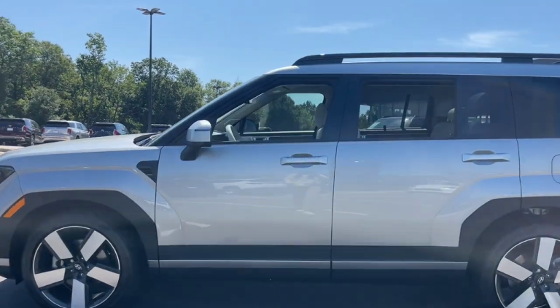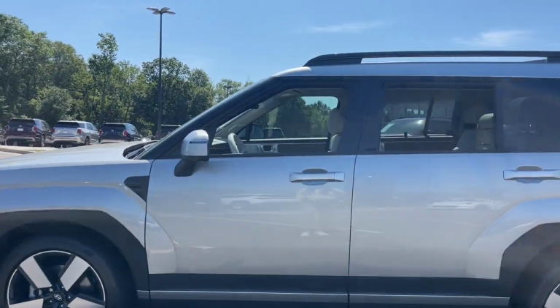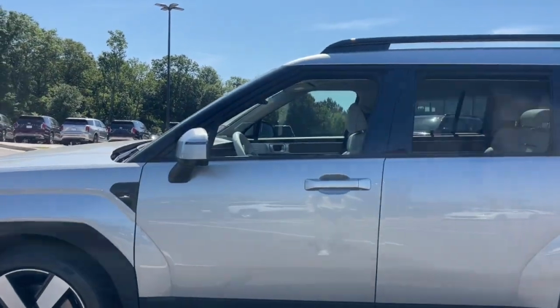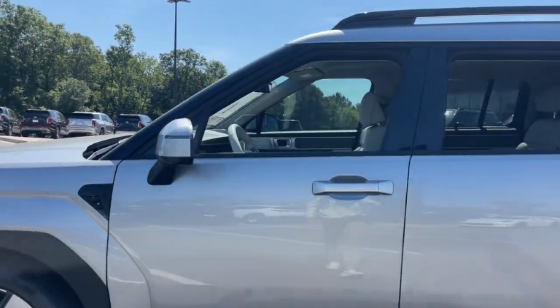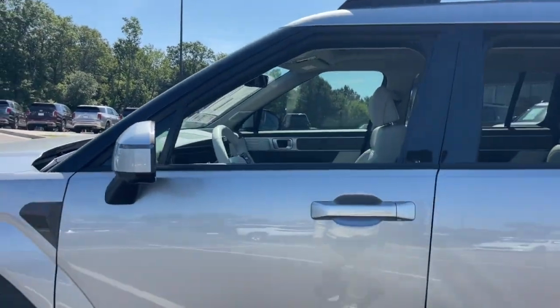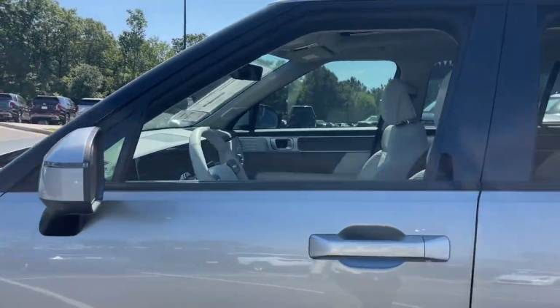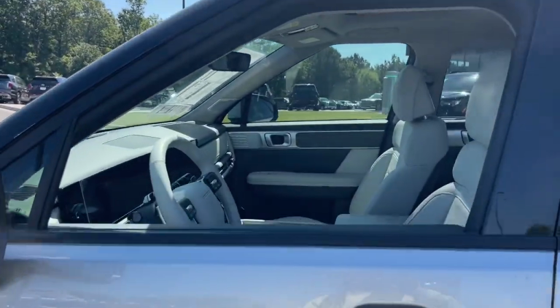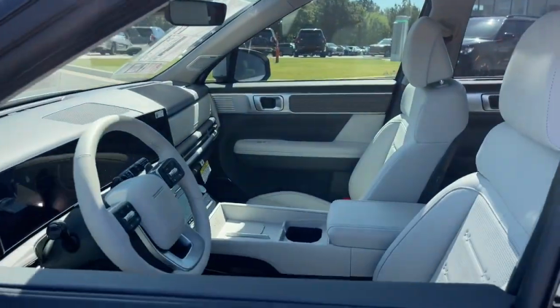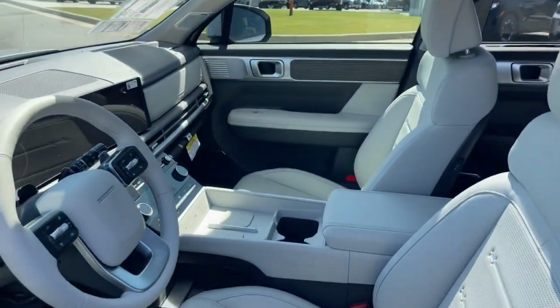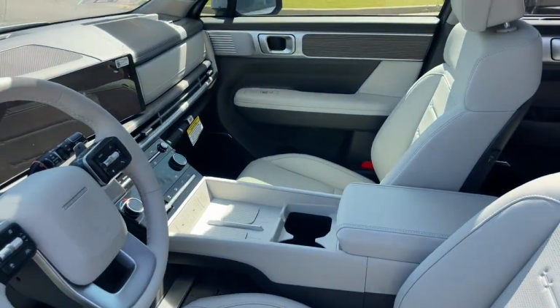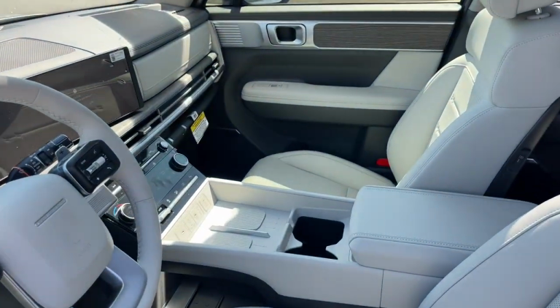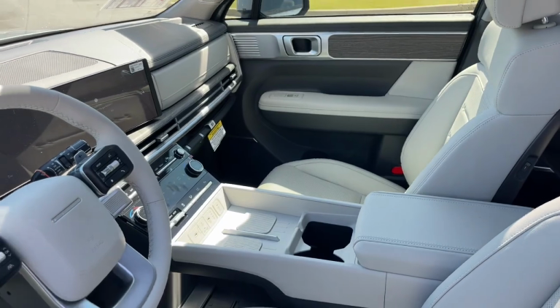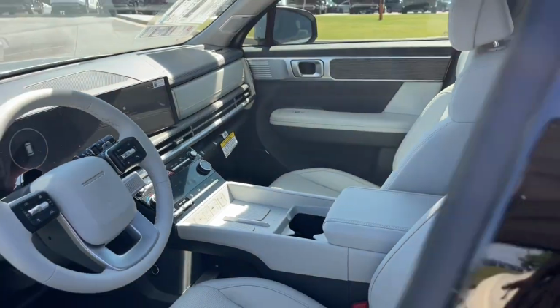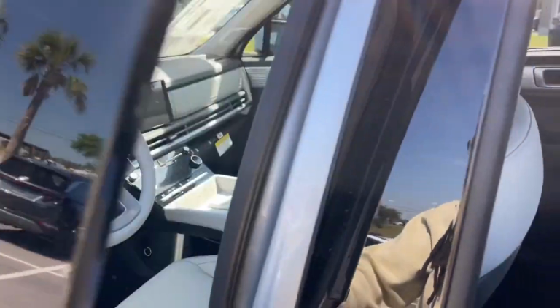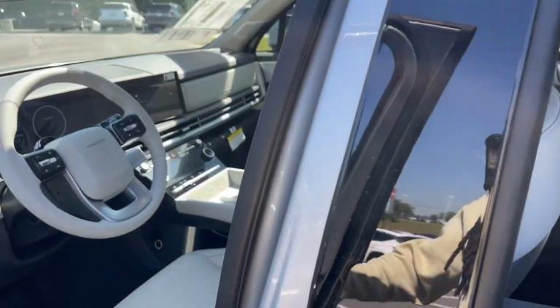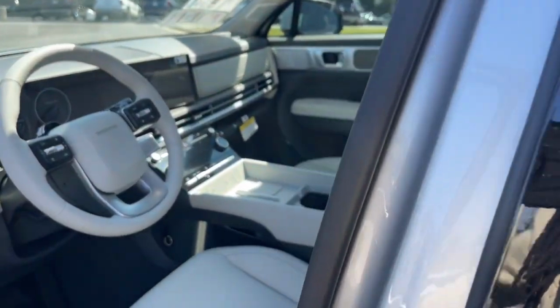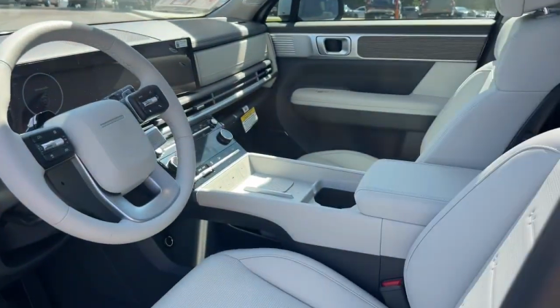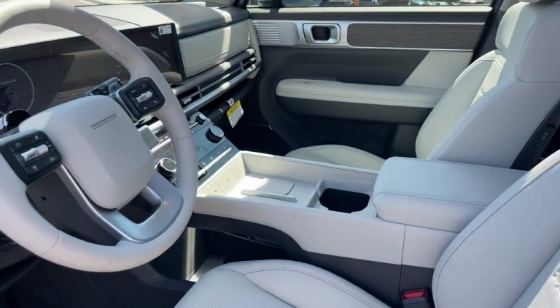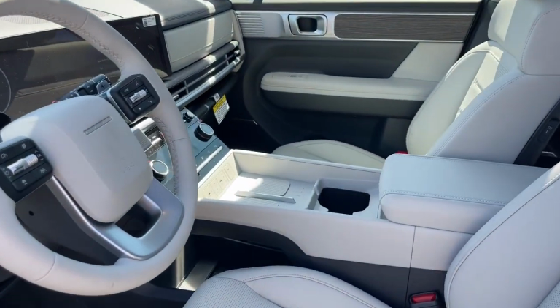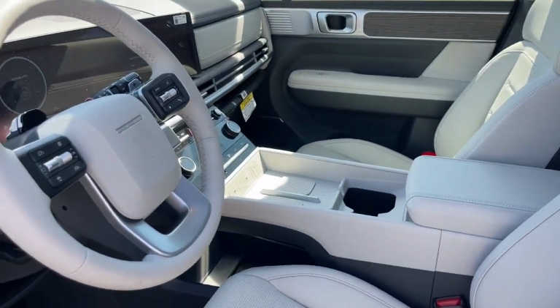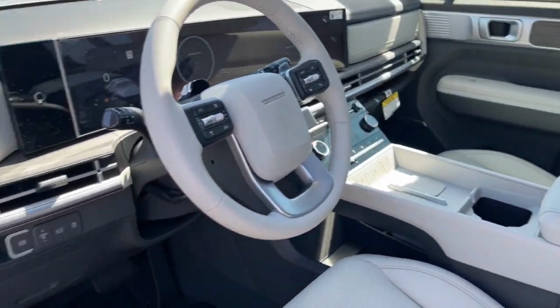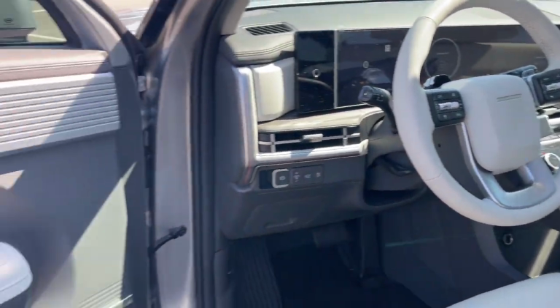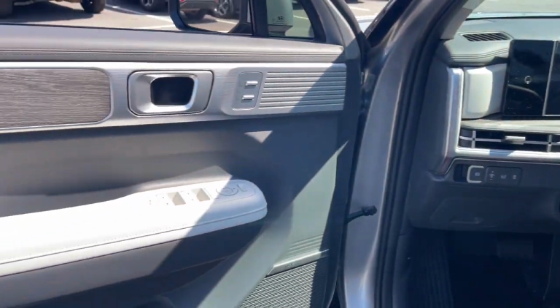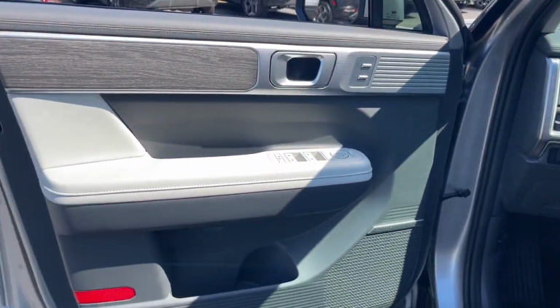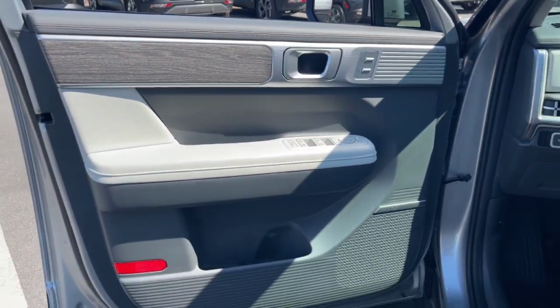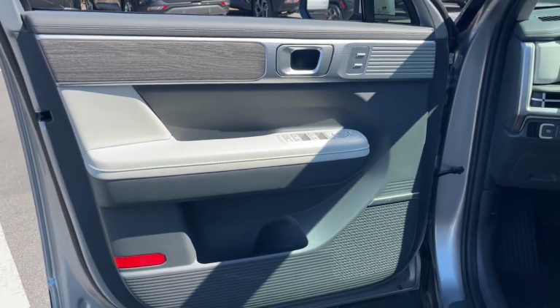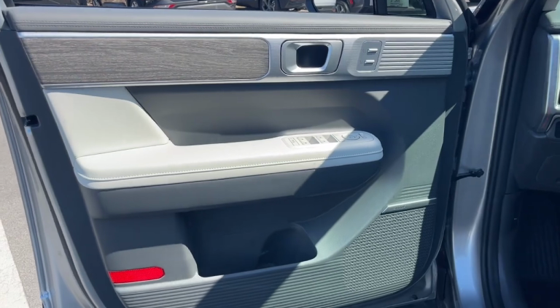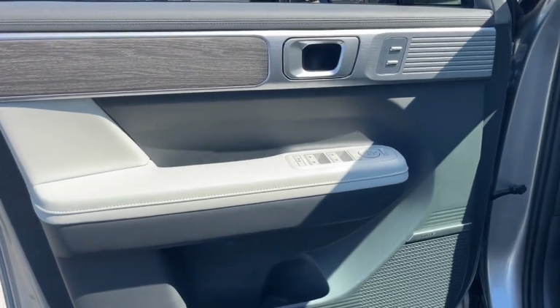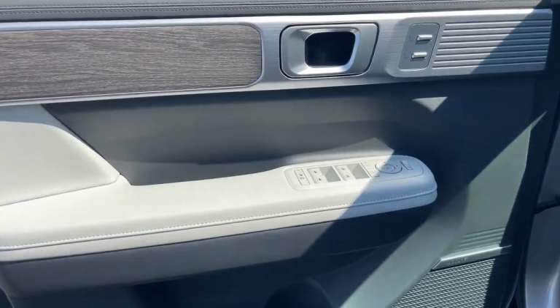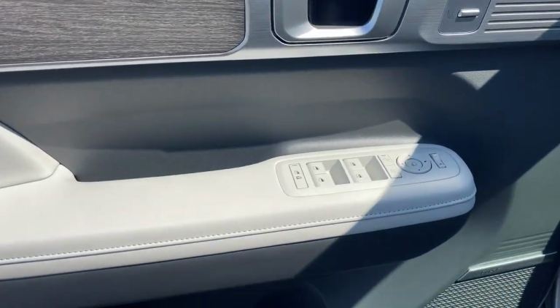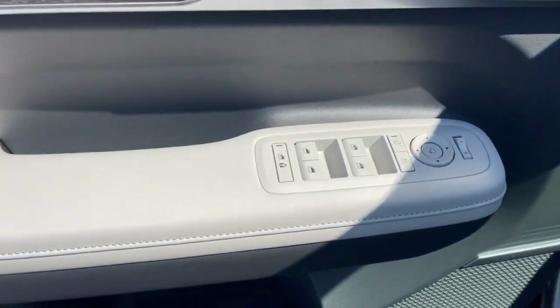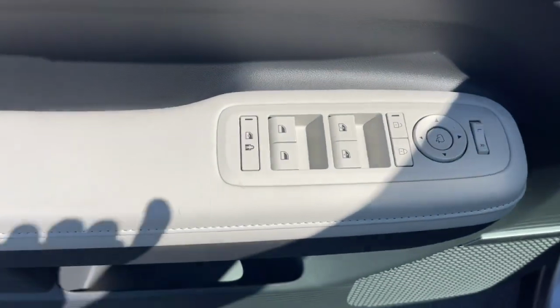The following are some of this vehicle's highlighted options: heated steering wheel, Apple CarPlay and/or Android Auto, keyless entry, navigation system, and moonroof.